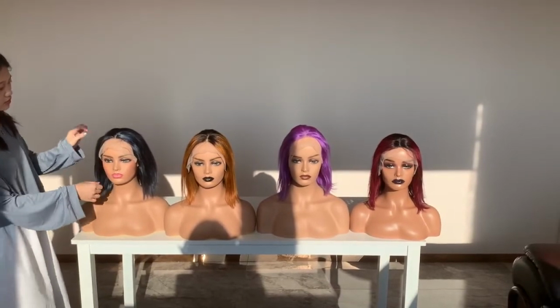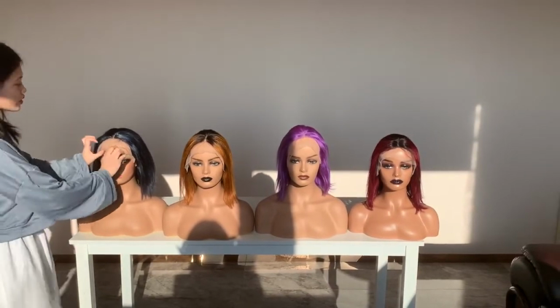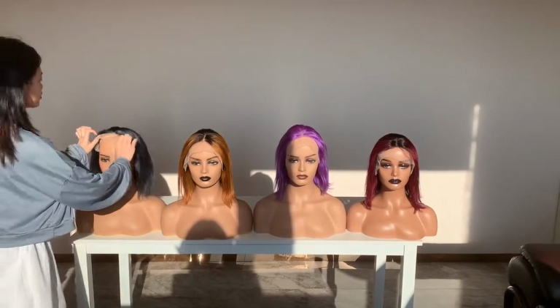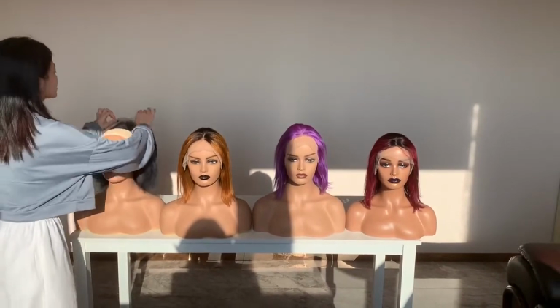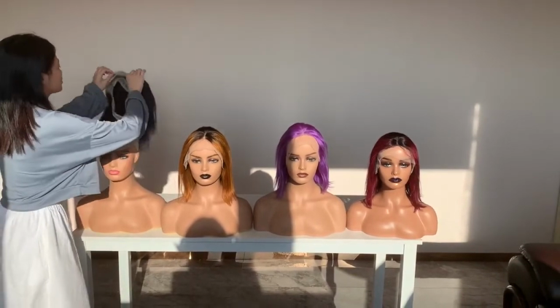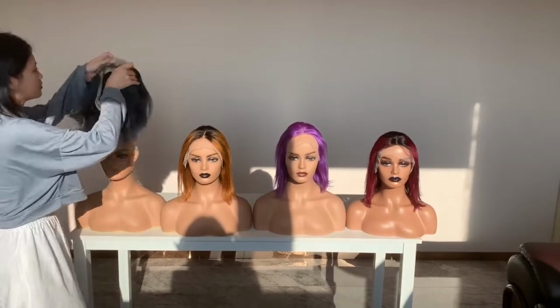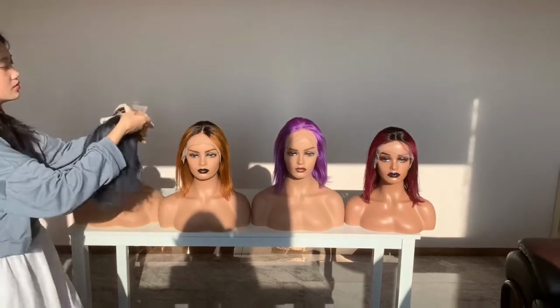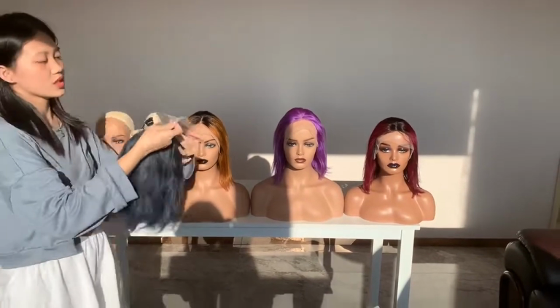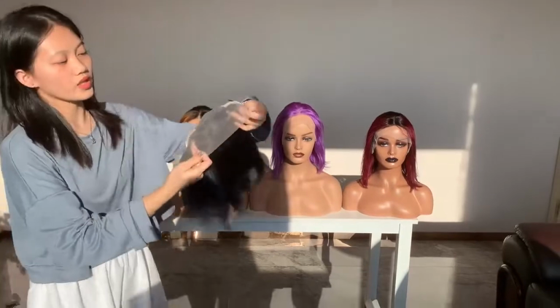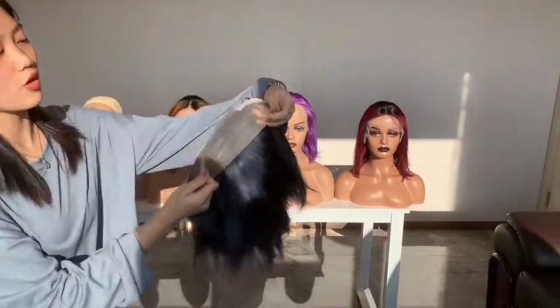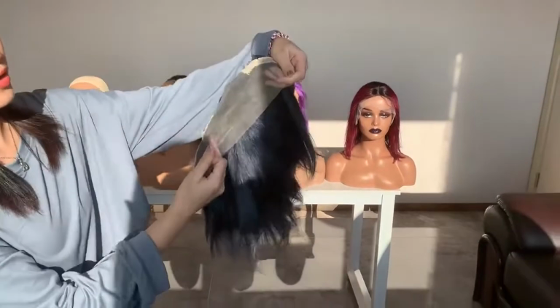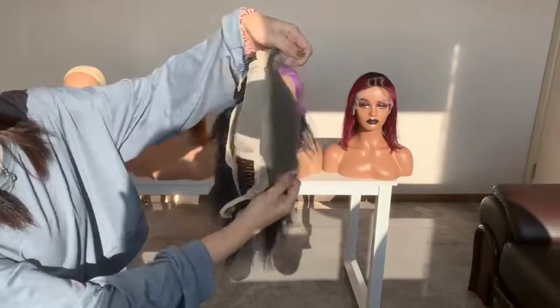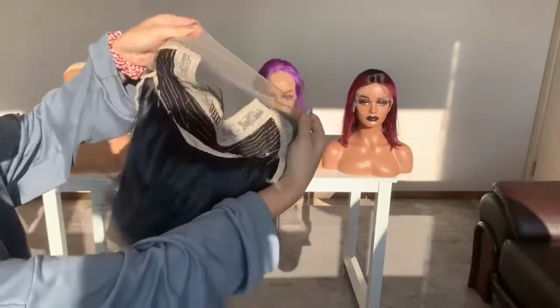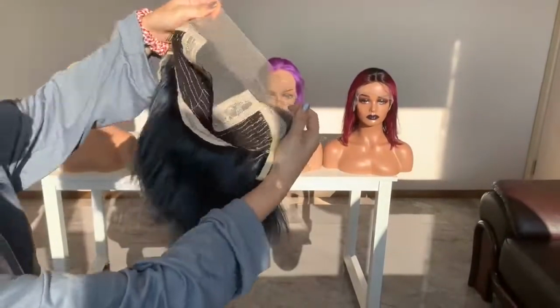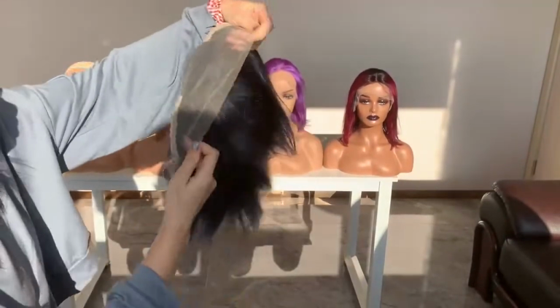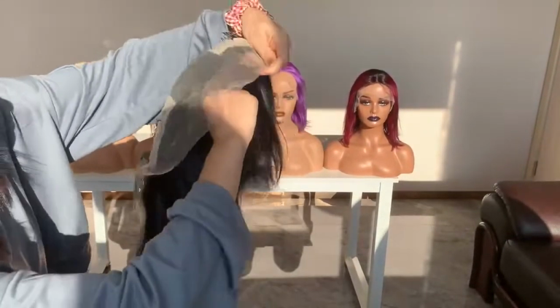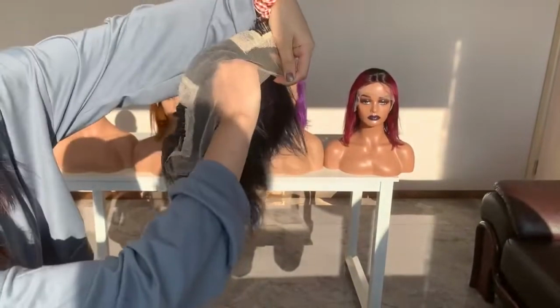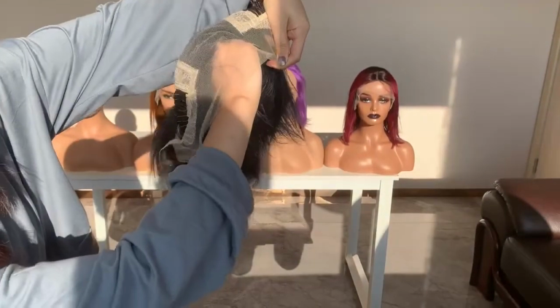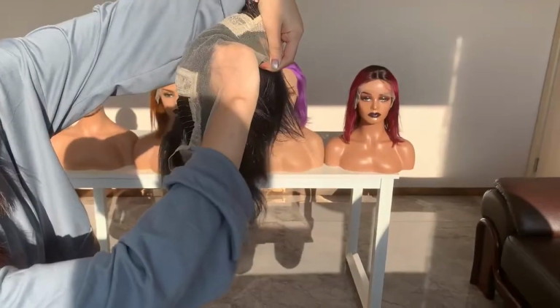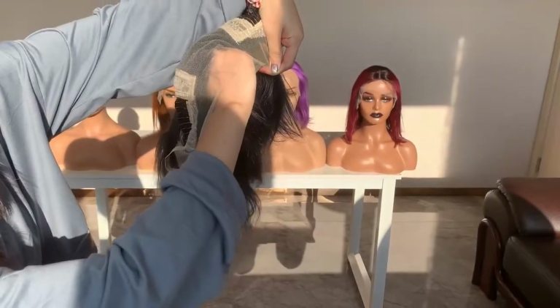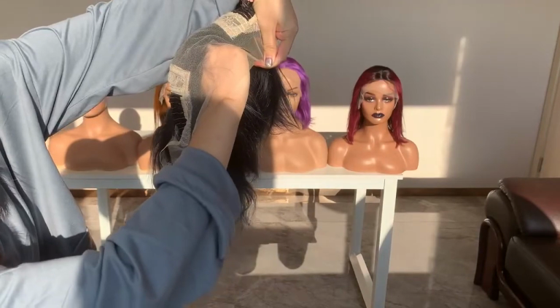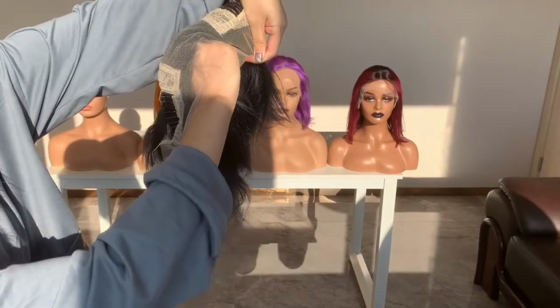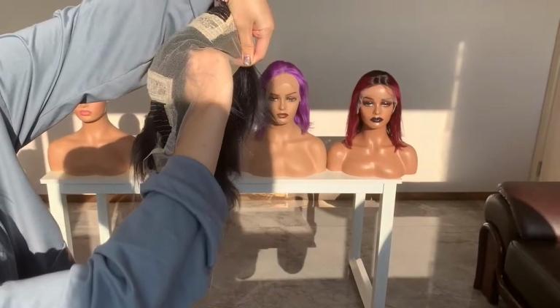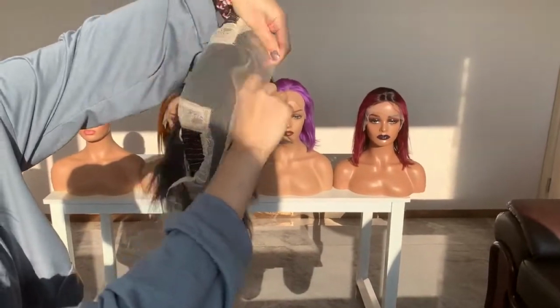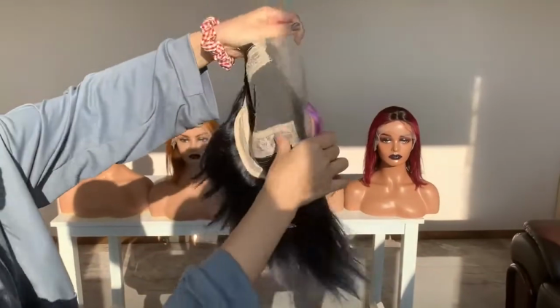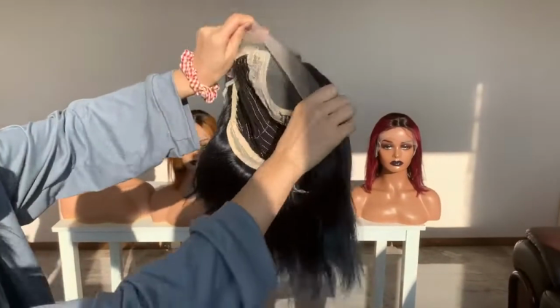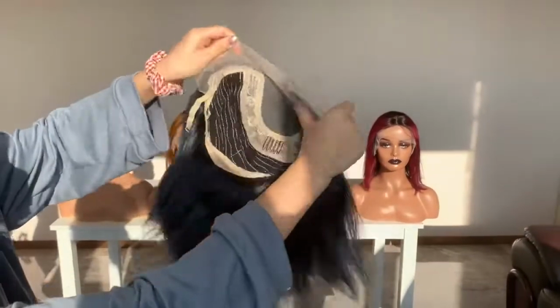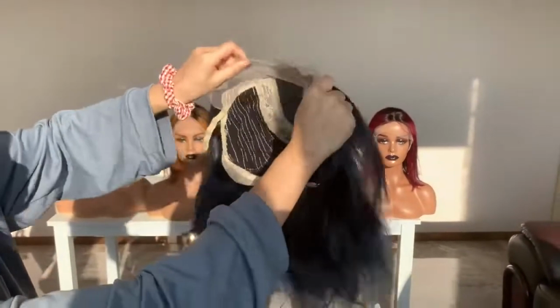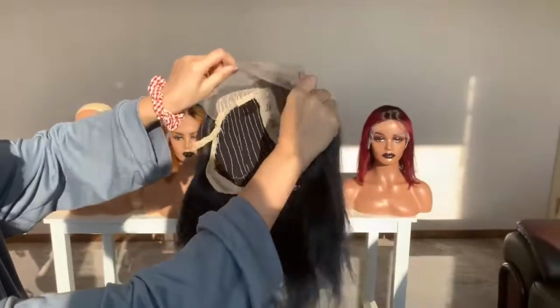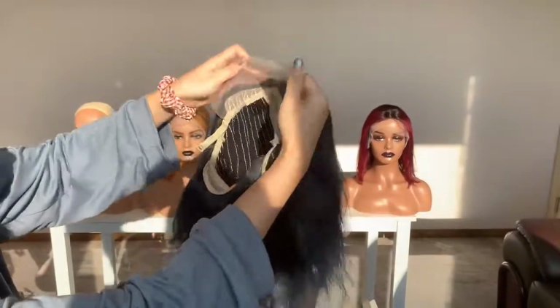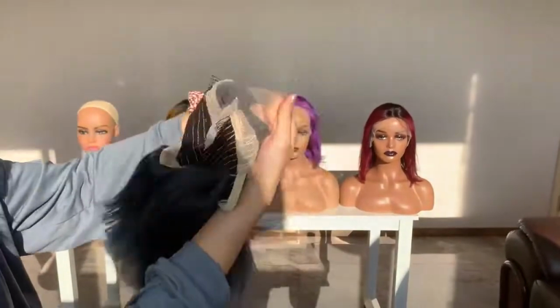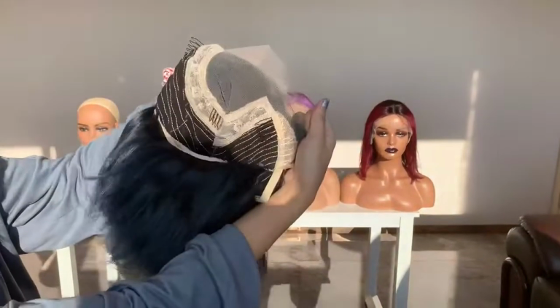Now we're showing the inside. This one is a 4x4 lace closure panel. So it has a smaller and more natural look. So easy to install and take off. It has a velcro and elastic band.